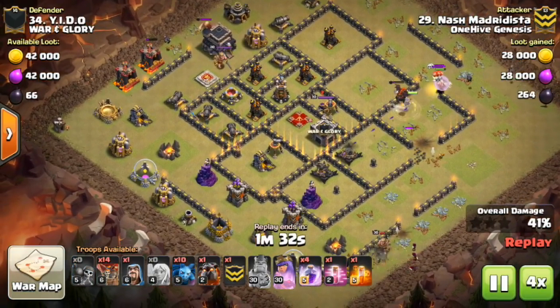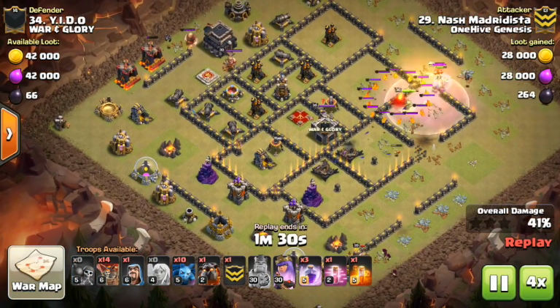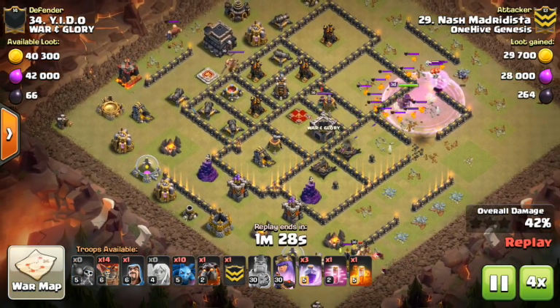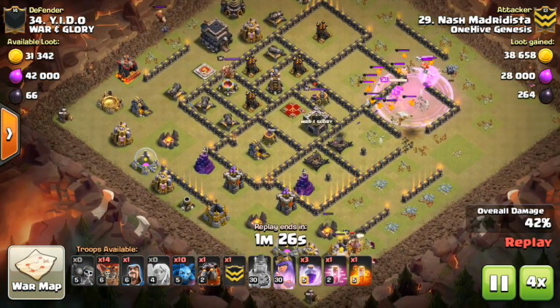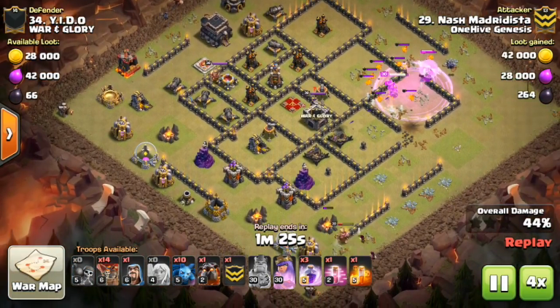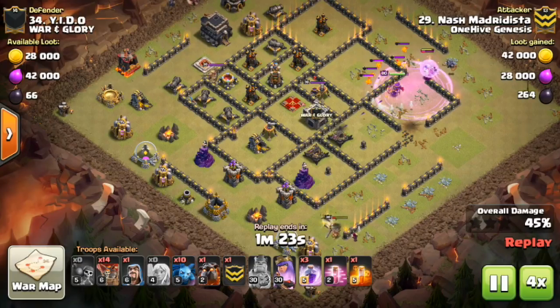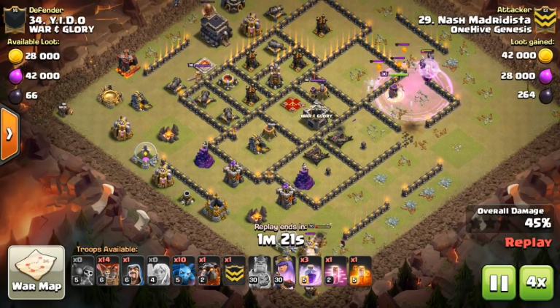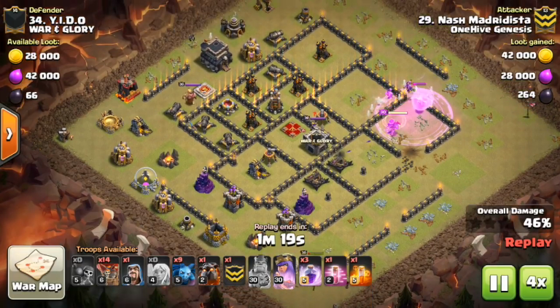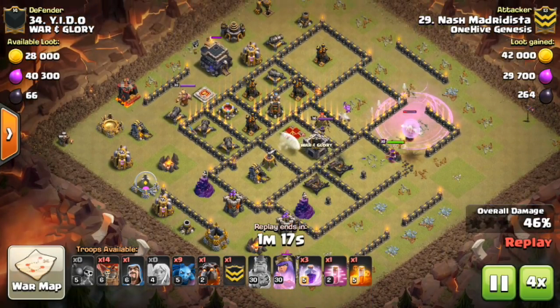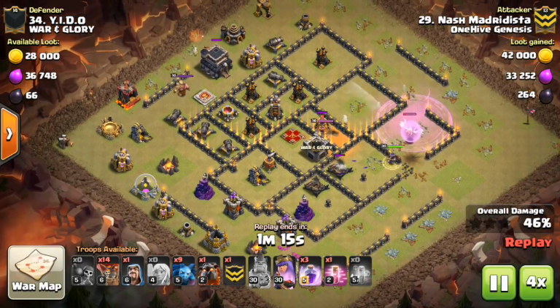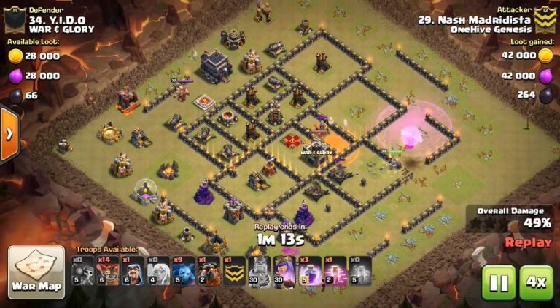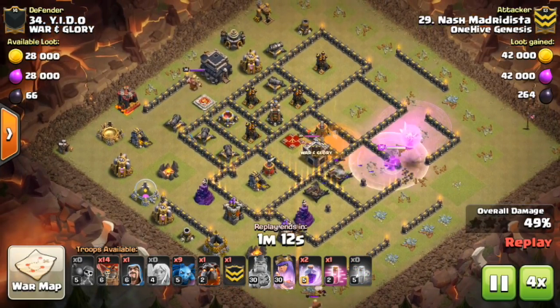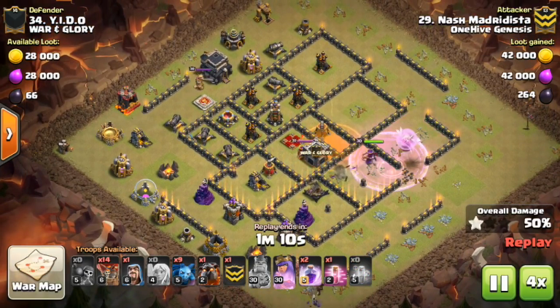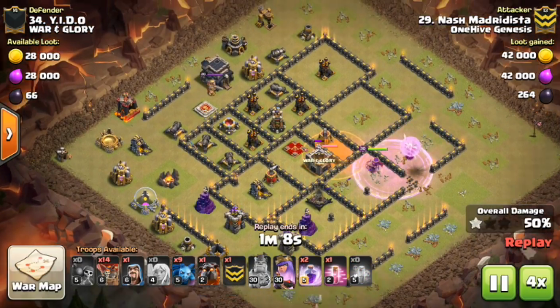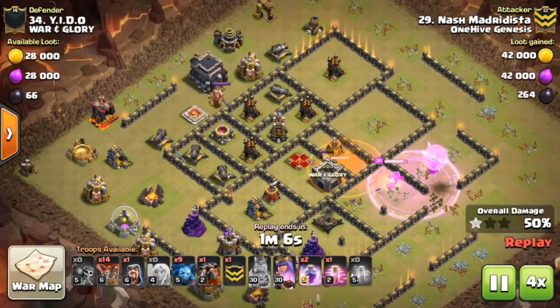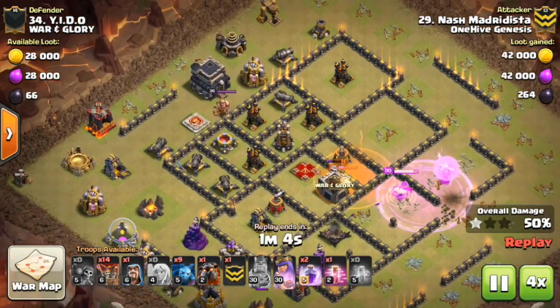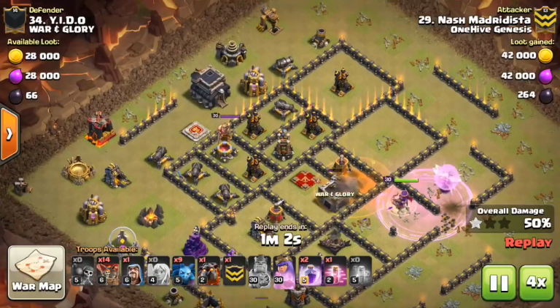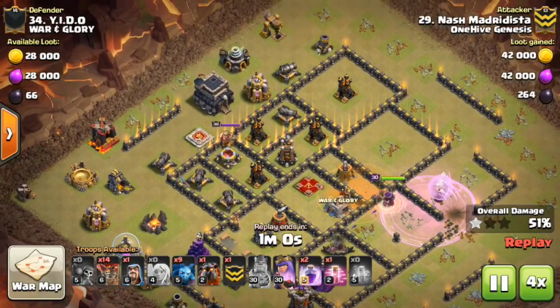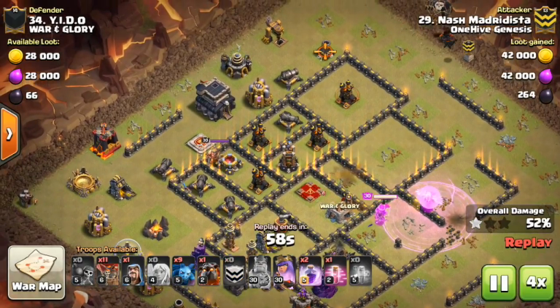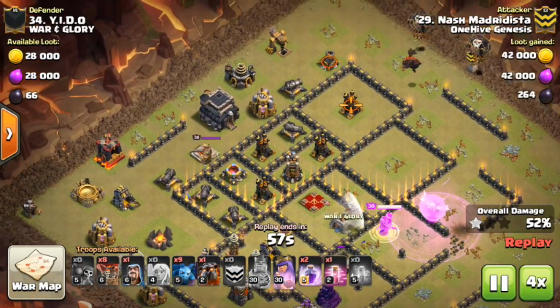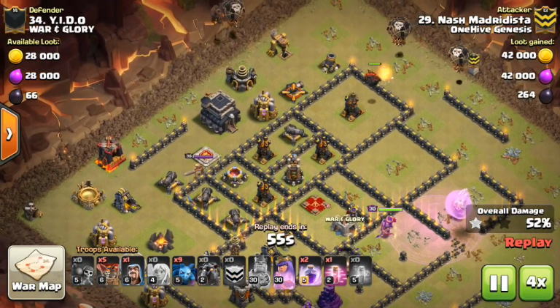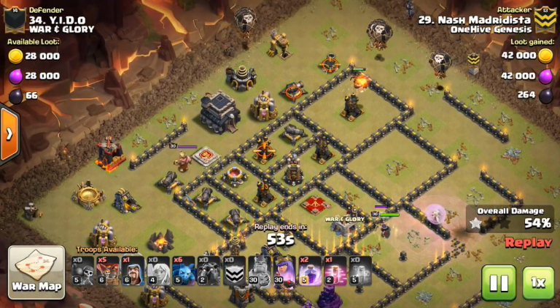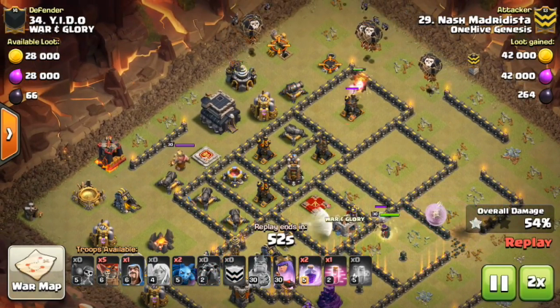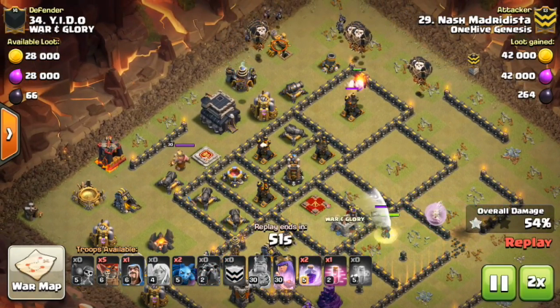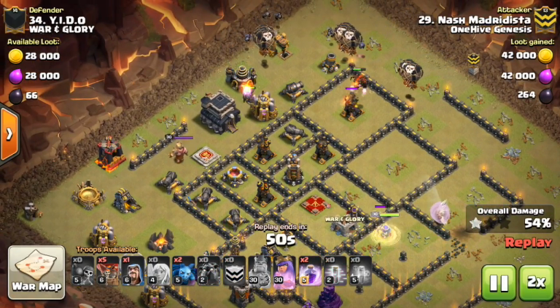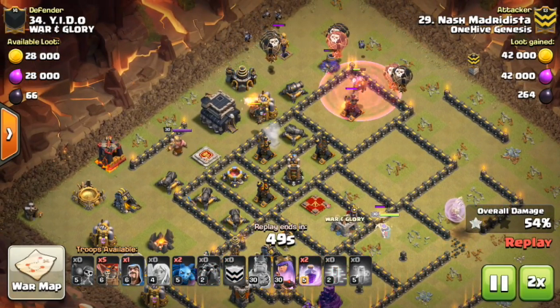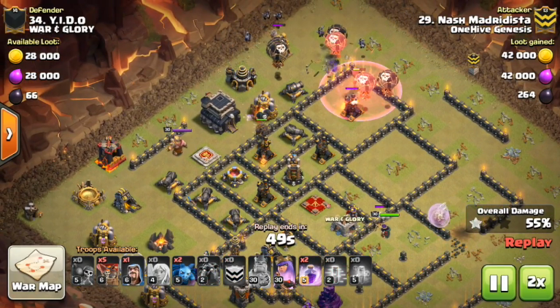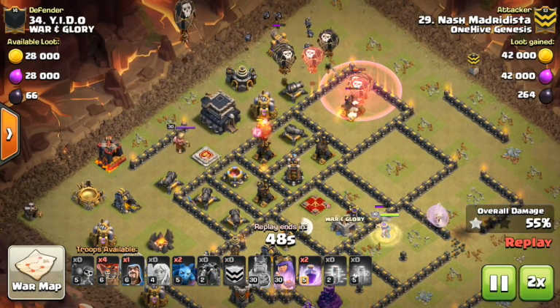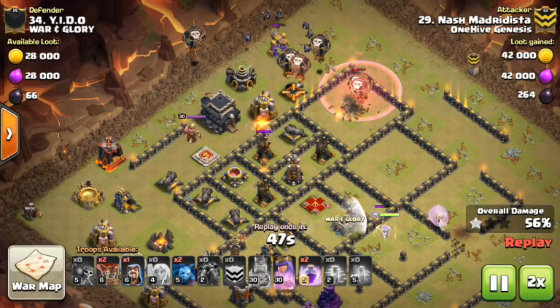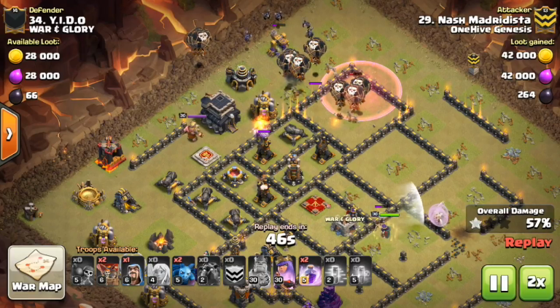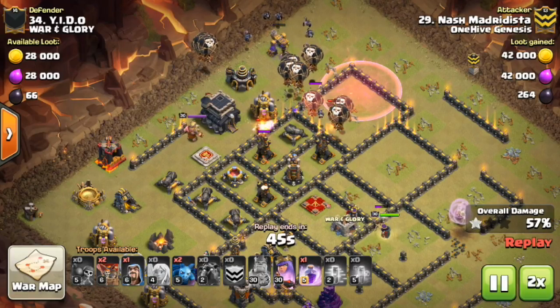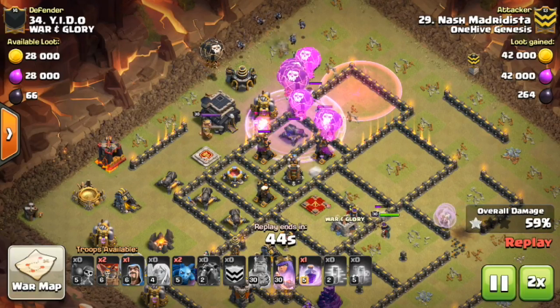With this in mind, you have to consider the different times you would use a rage versus a haste spell. Use the haste spell for accelerating balloons into the first layer of defenses, or moving loons across big gaps in the base where there's no defenses.